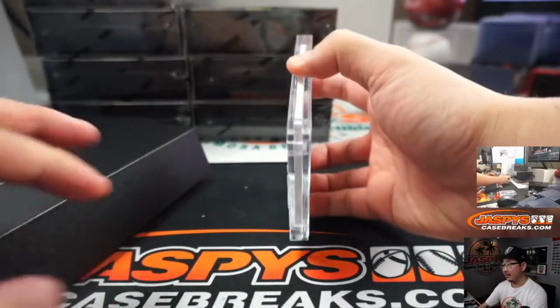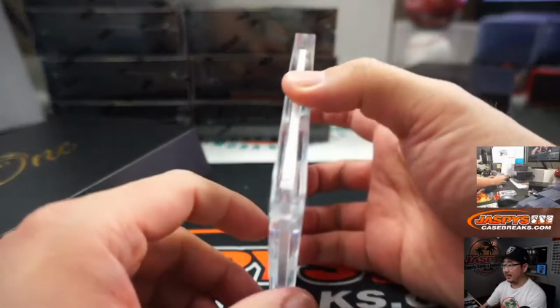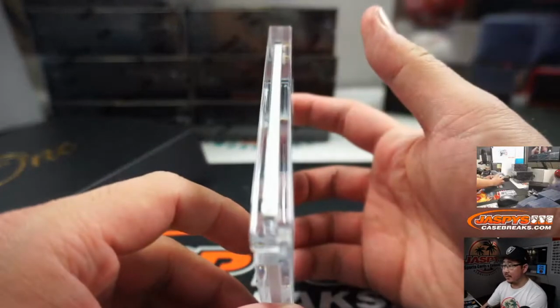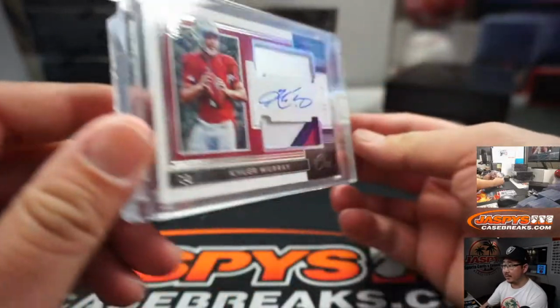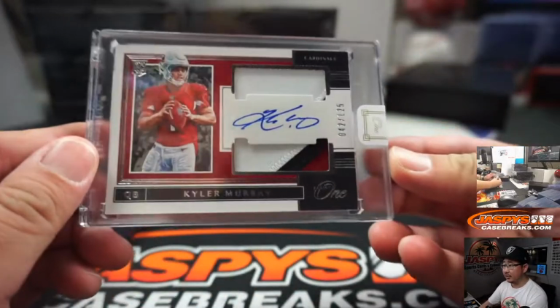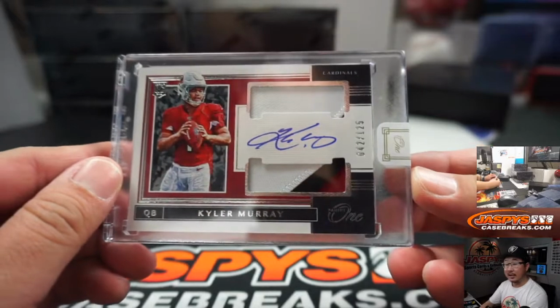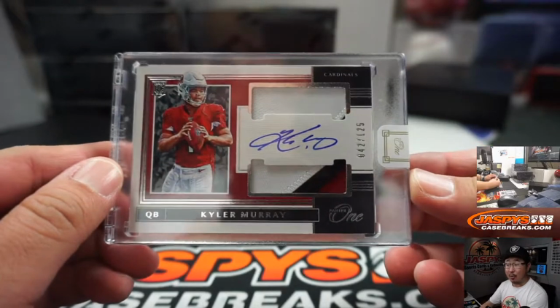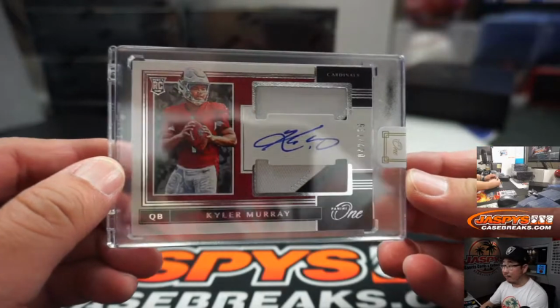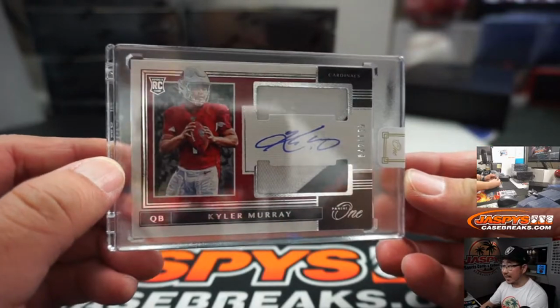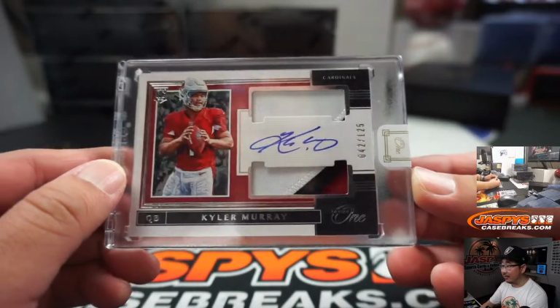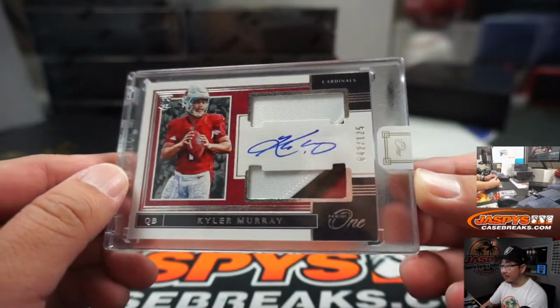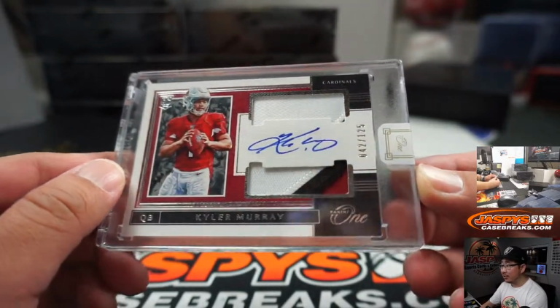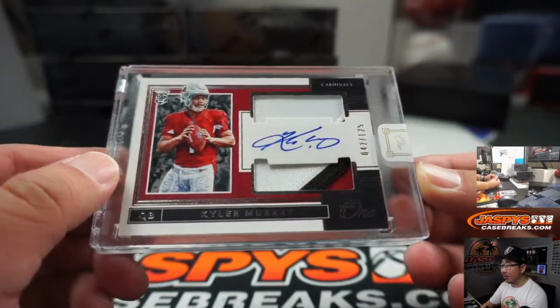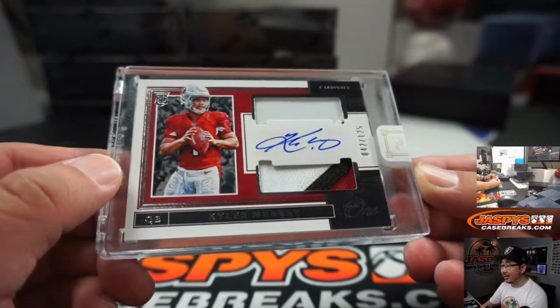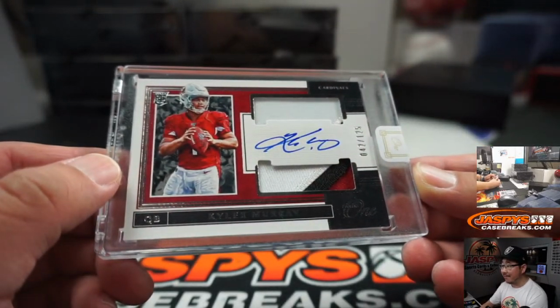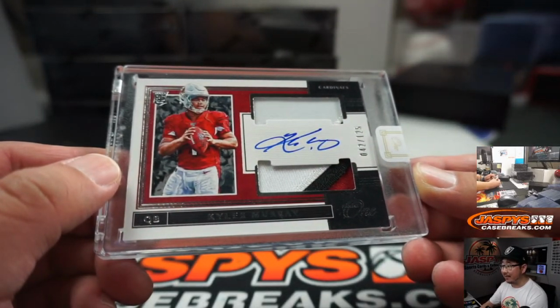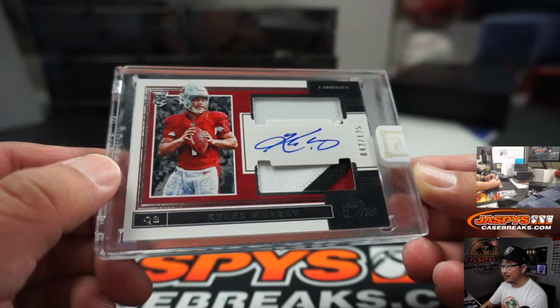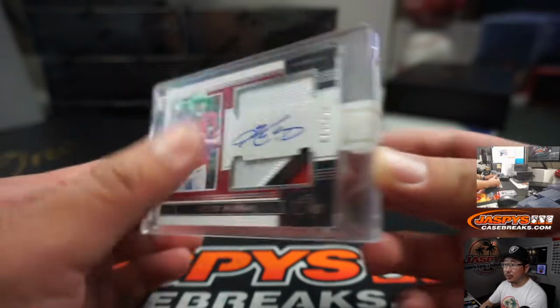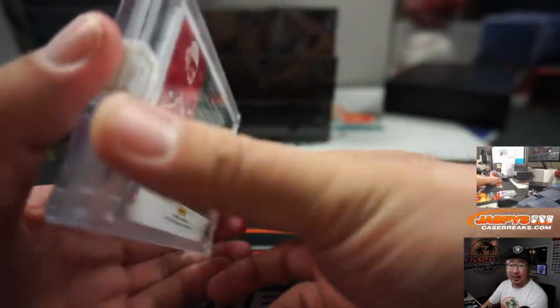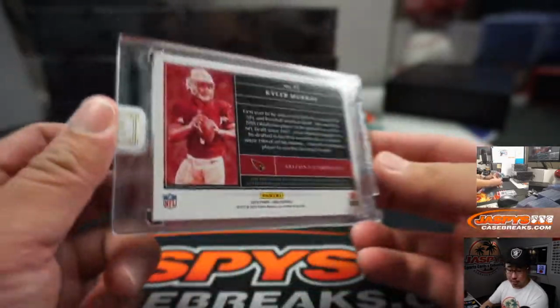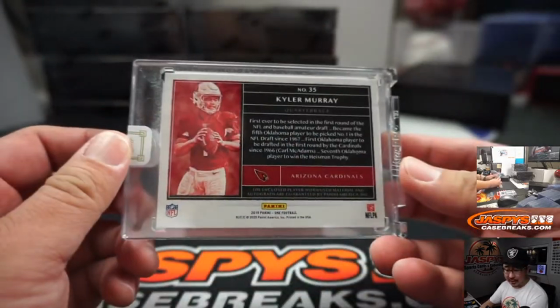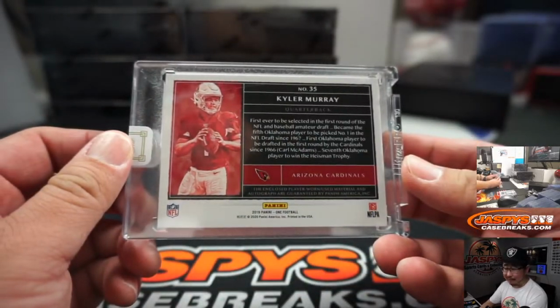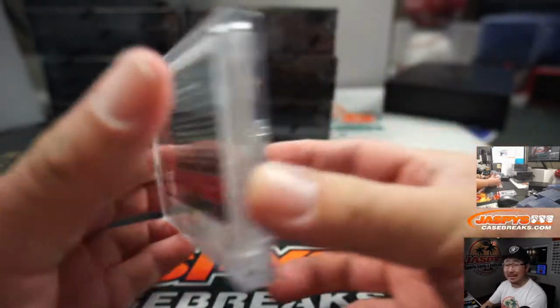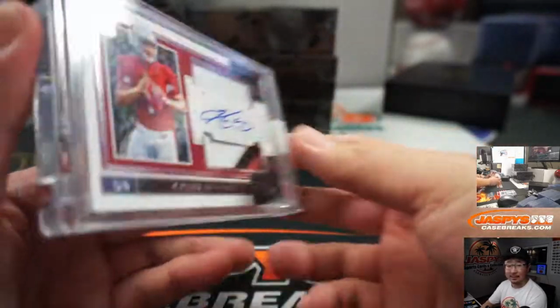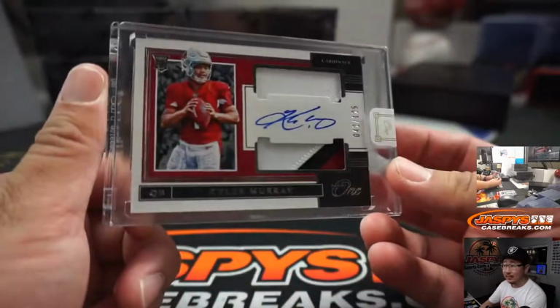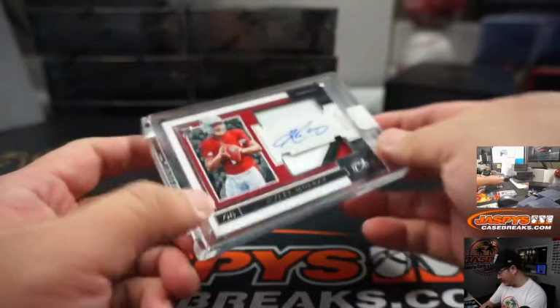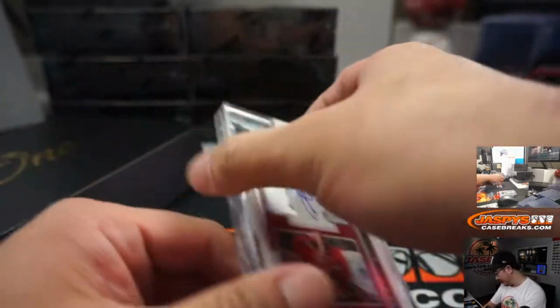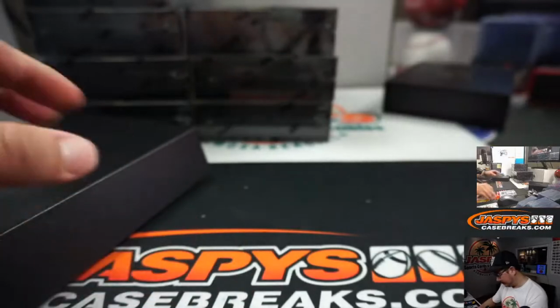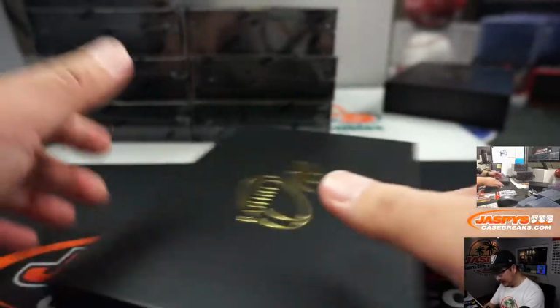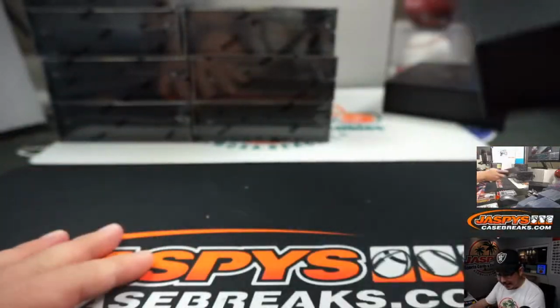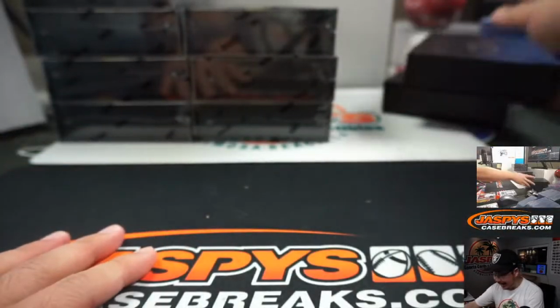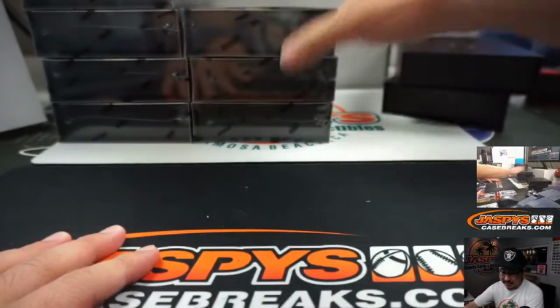Next up is Kyler Murray — our first Kyler, 42 out of 125. Three color, dual relic, and autograph for Andy. There you go, Andy. Andy Kaye with that one.